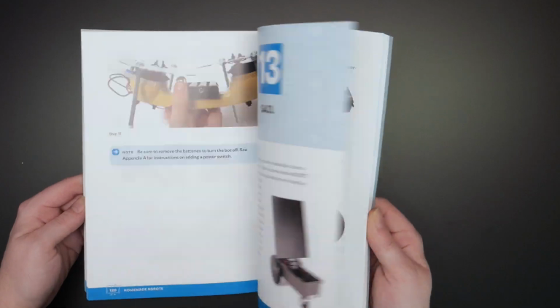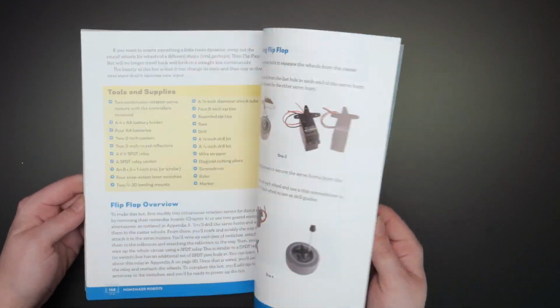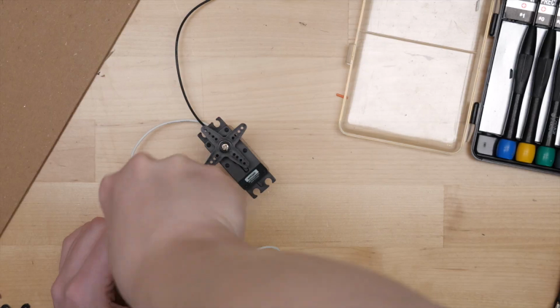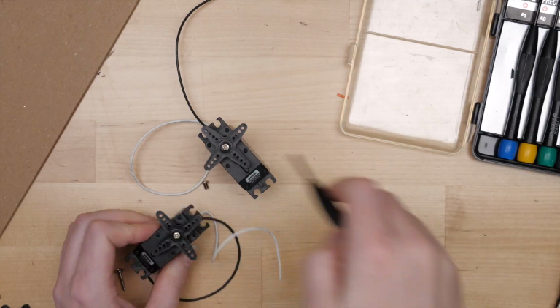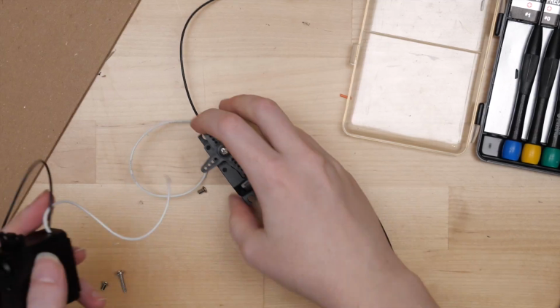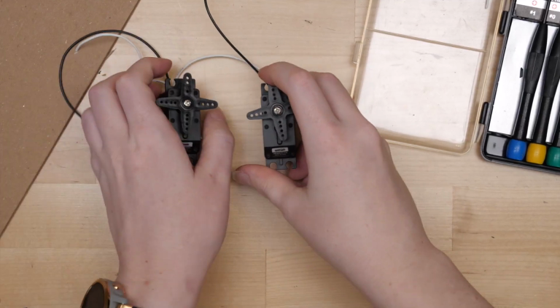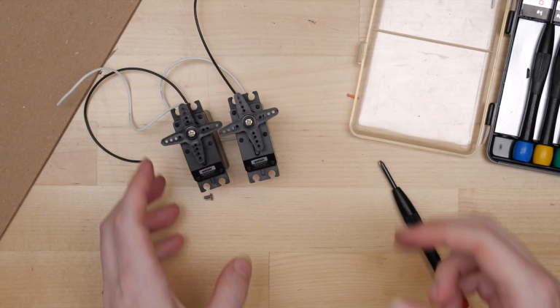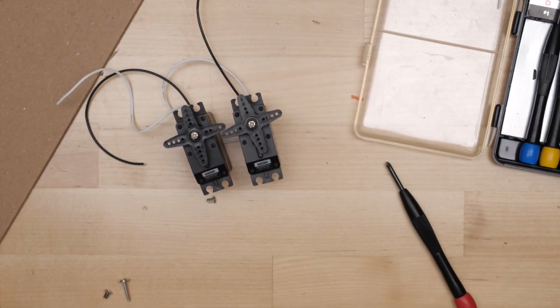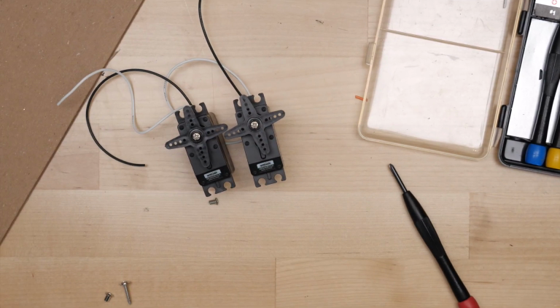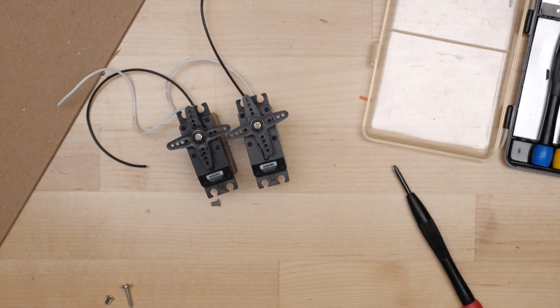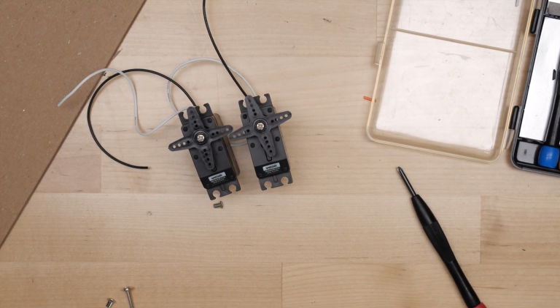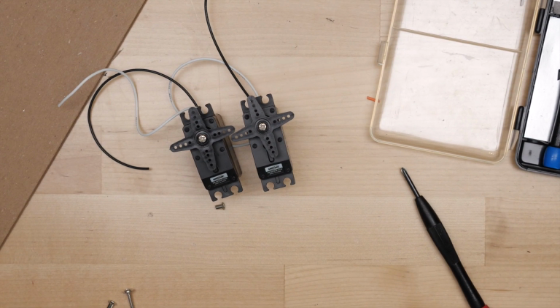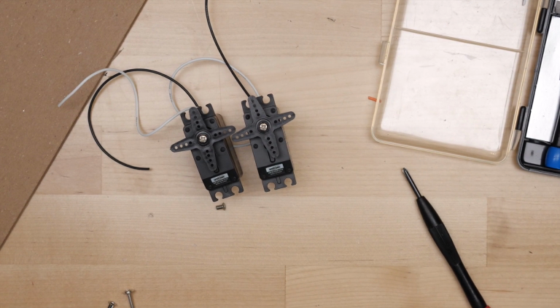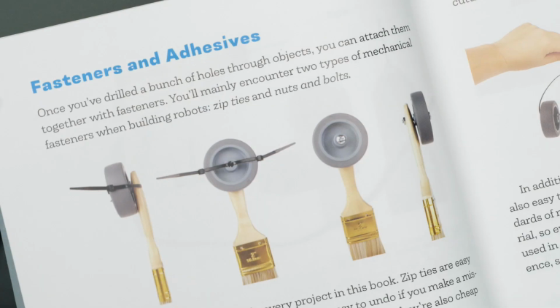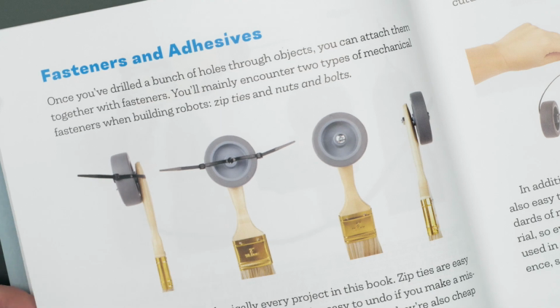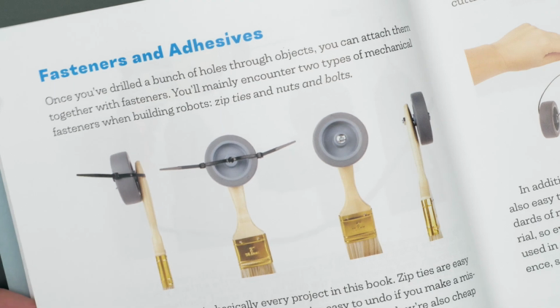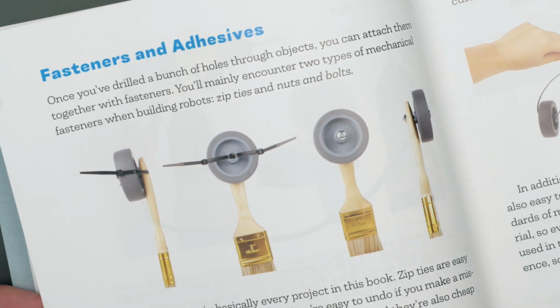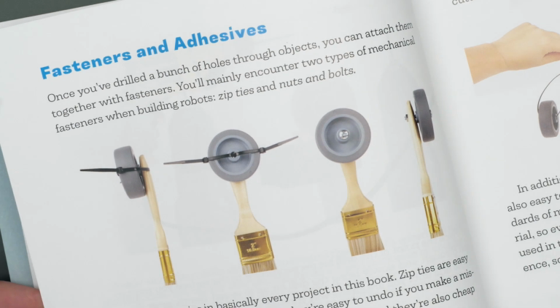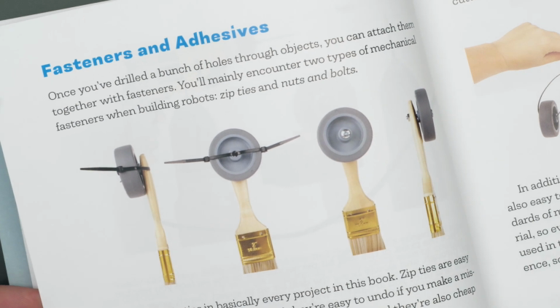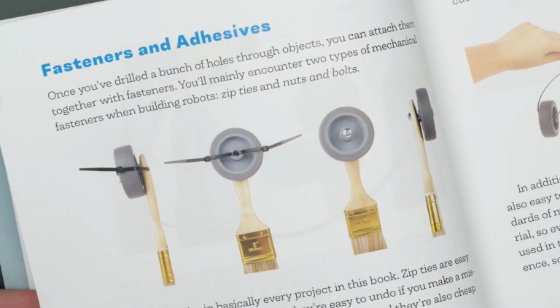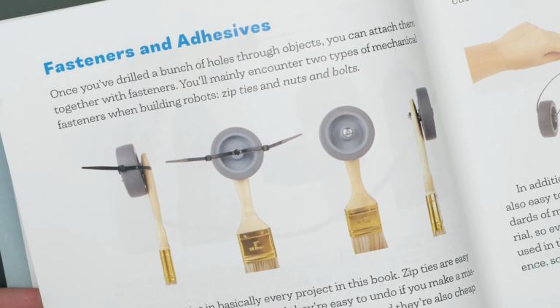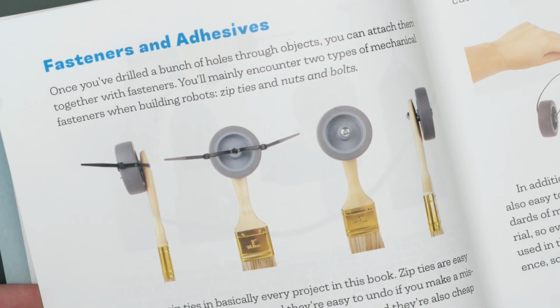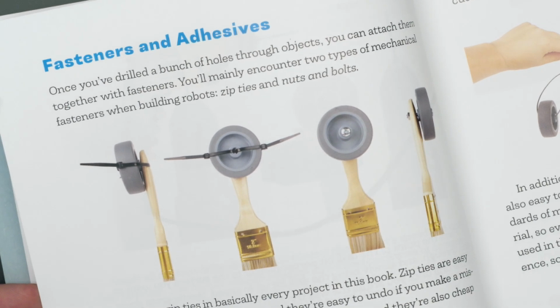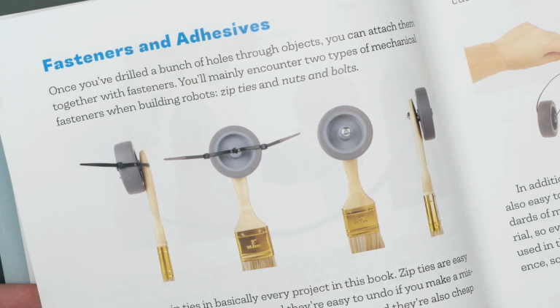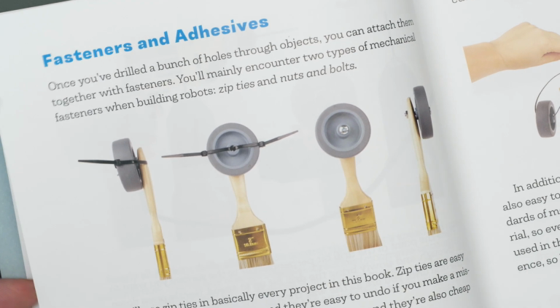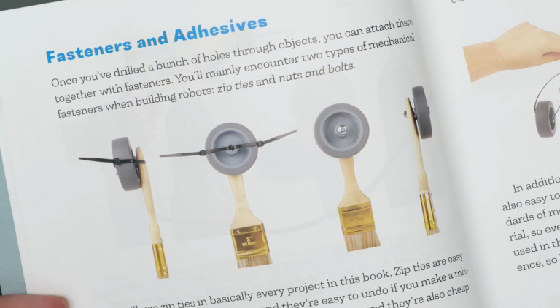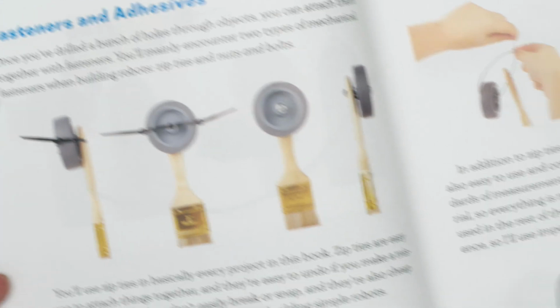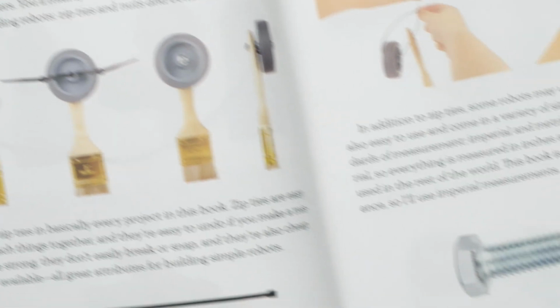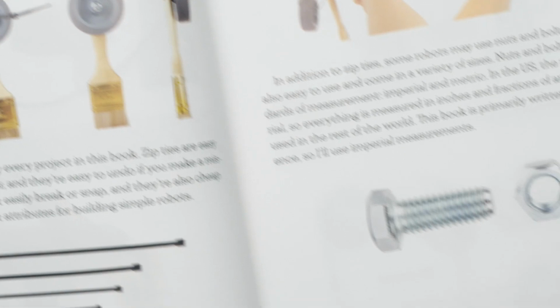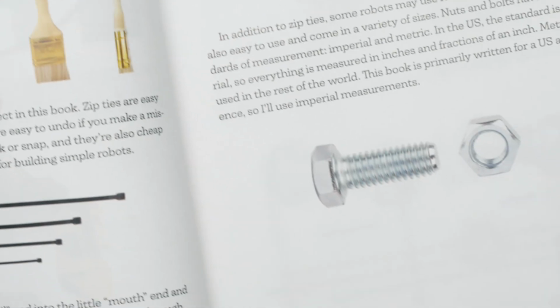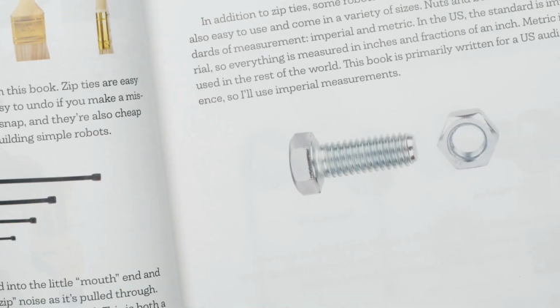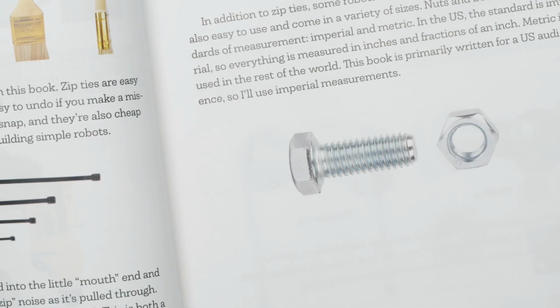I only used six motors total and took apart some bots to build others. Most of them use zip ties or nuts and bolts to hold everything together. Here are some of the bots I've built from the book.